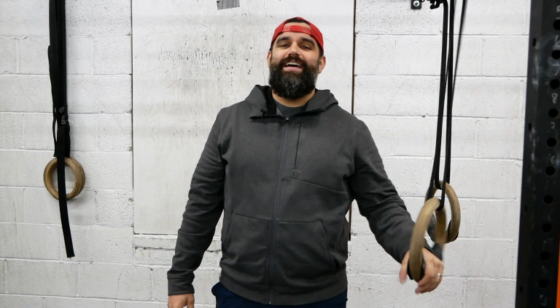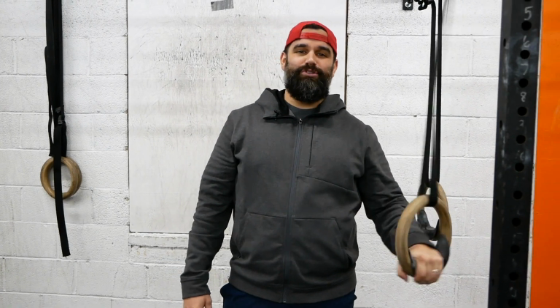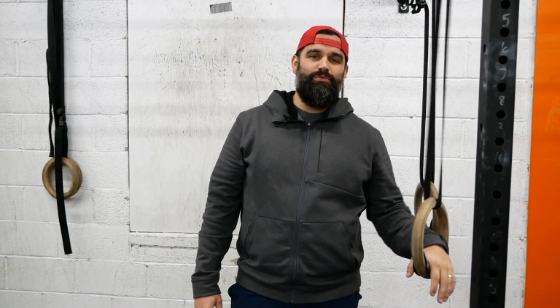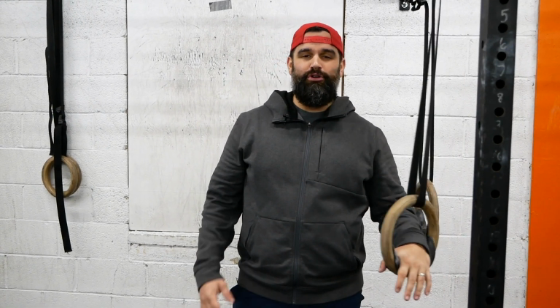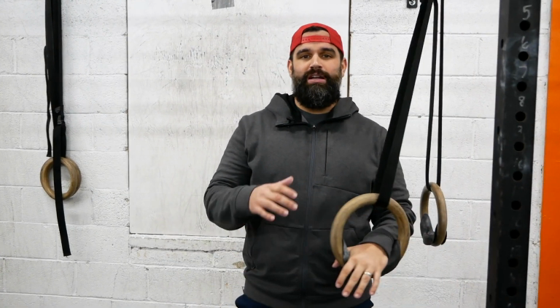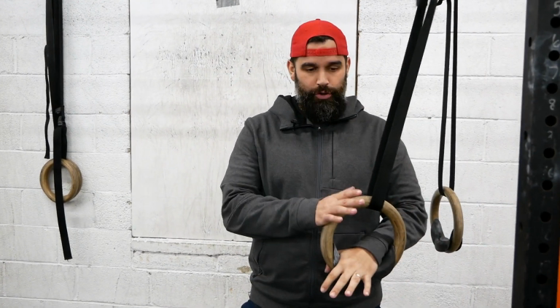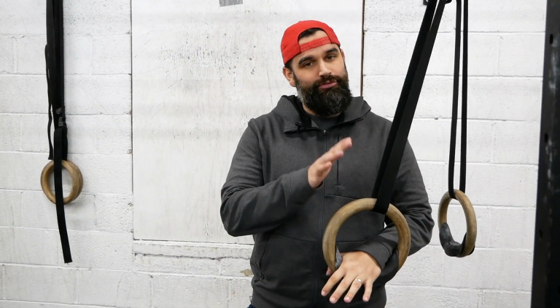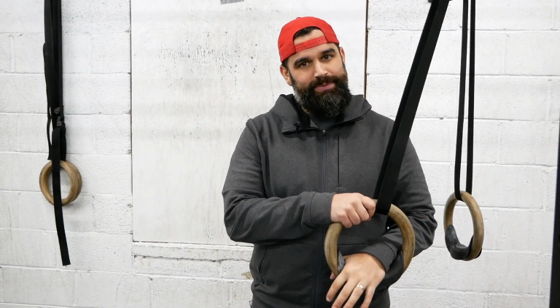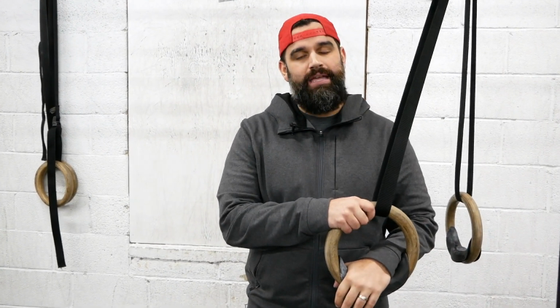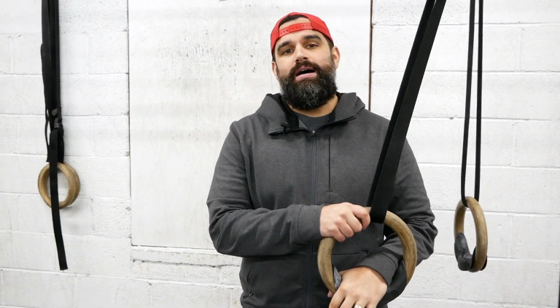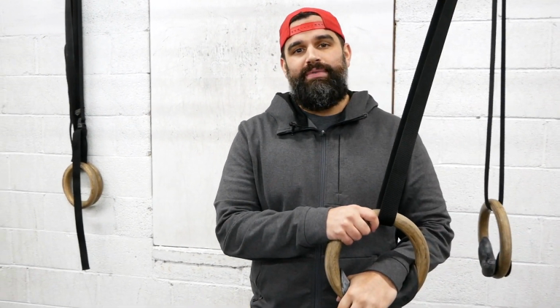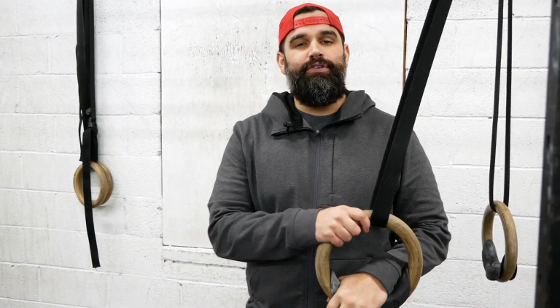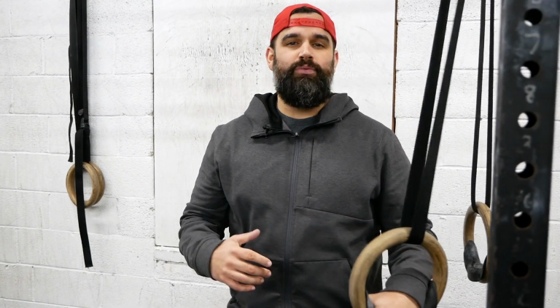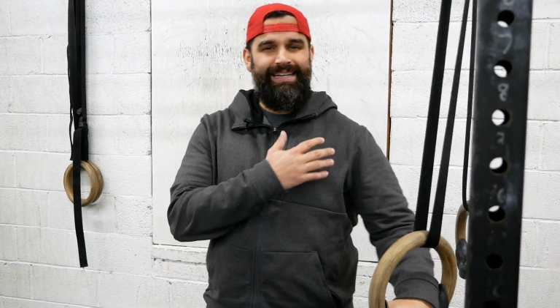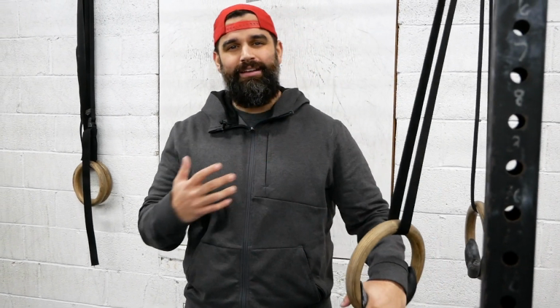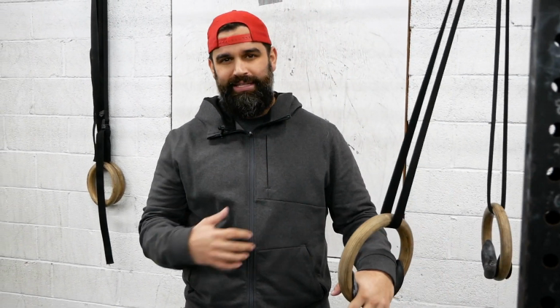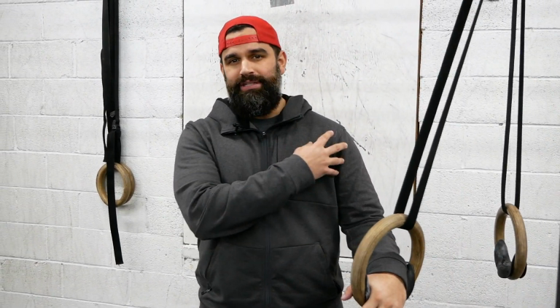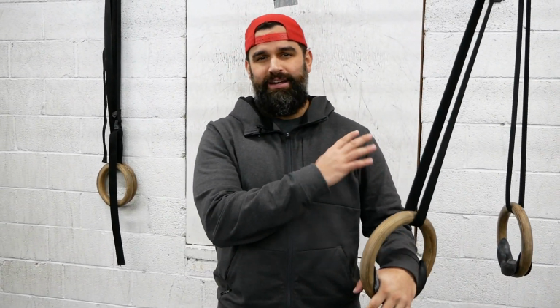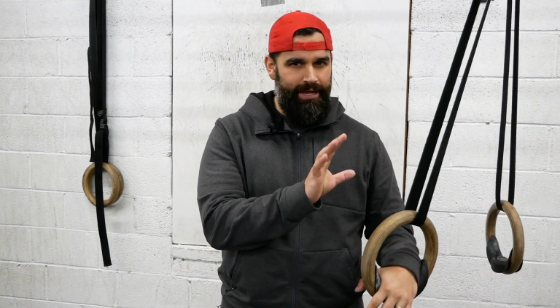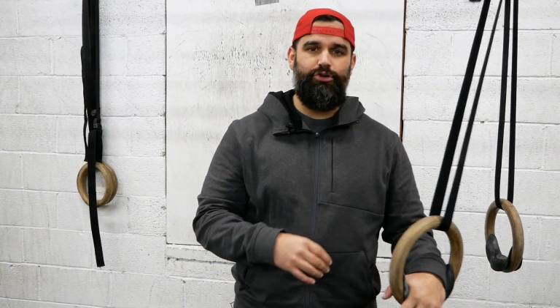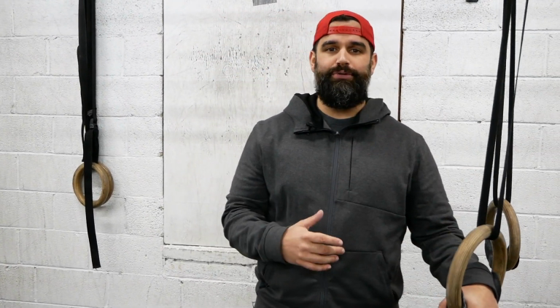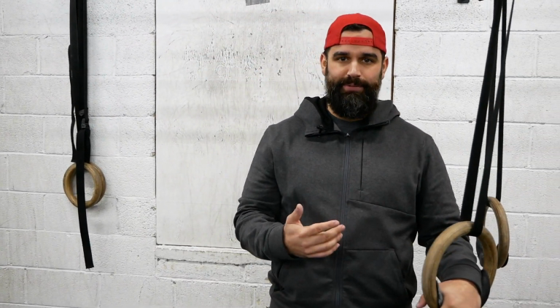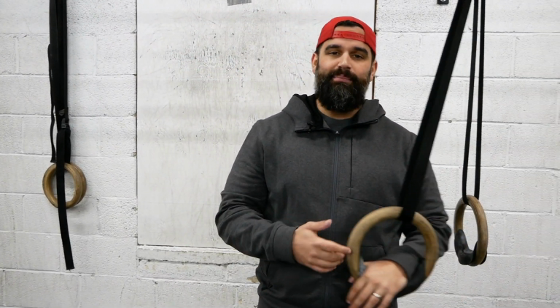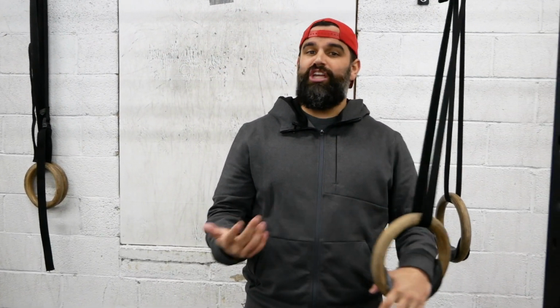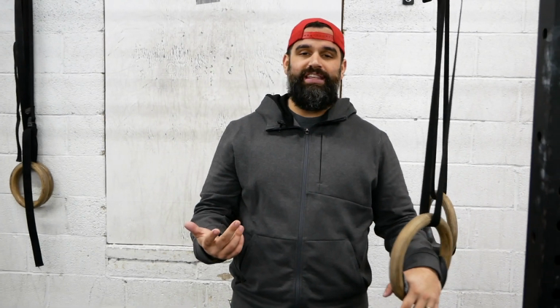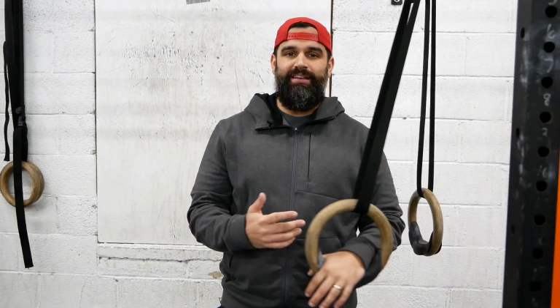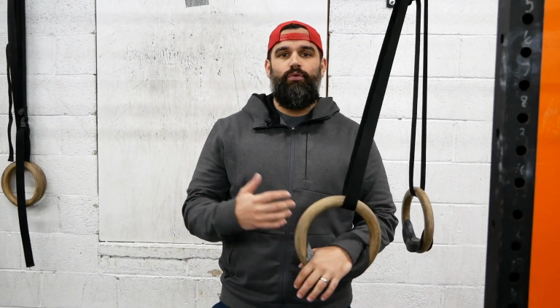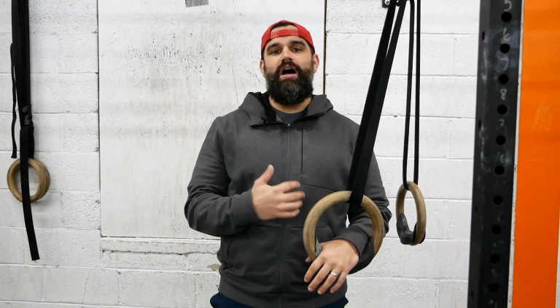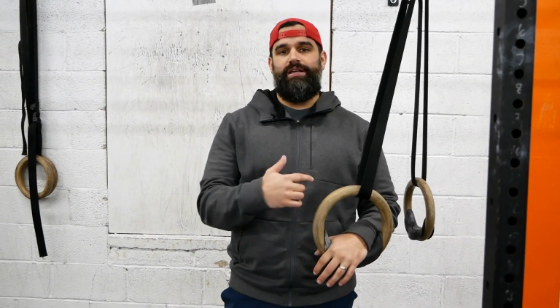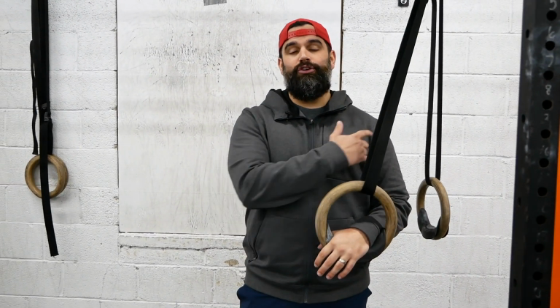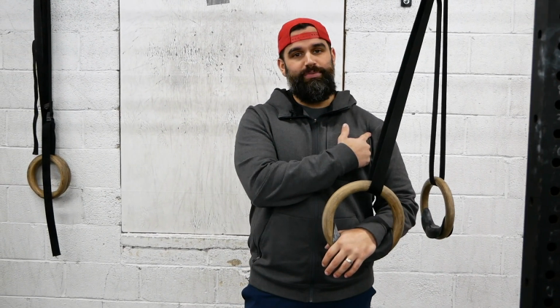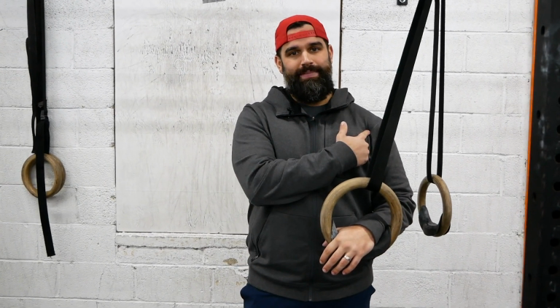Hey, what's going on everyone? We're going to be talking about shoulder pain and ring dips today. If you're someone where the next day or couple days later you always have that kind of annoying little shoulder pain while you're doing dips, but you haven't changed anything about it, we want you to take a look at your shoulder position at the bottom.